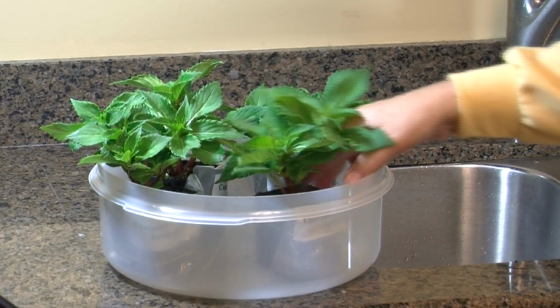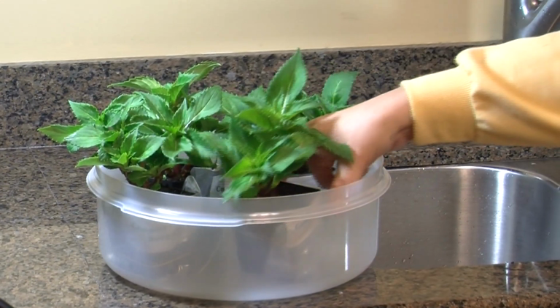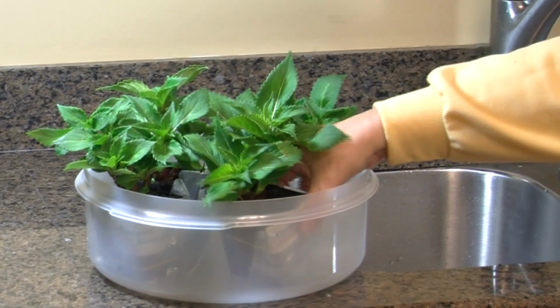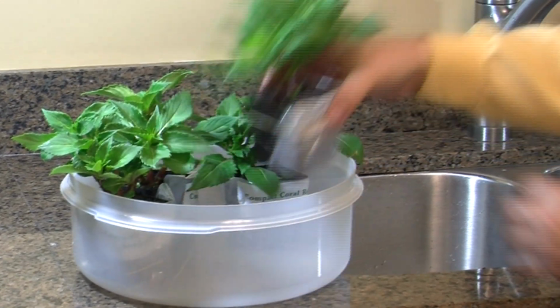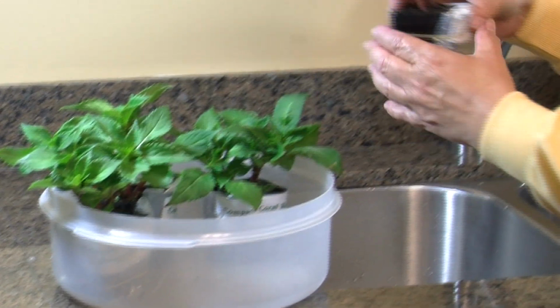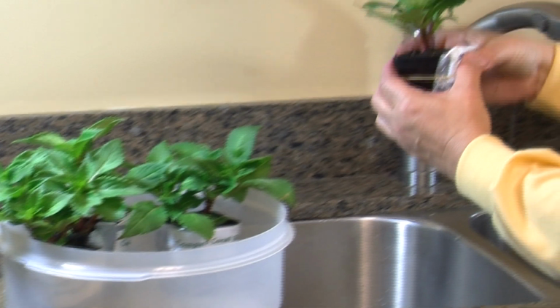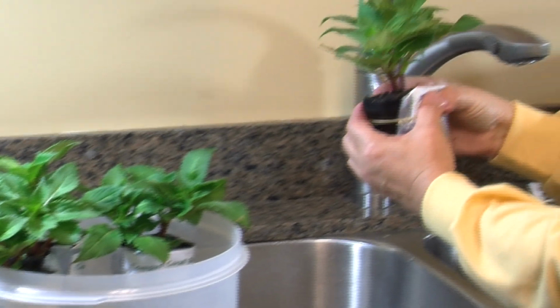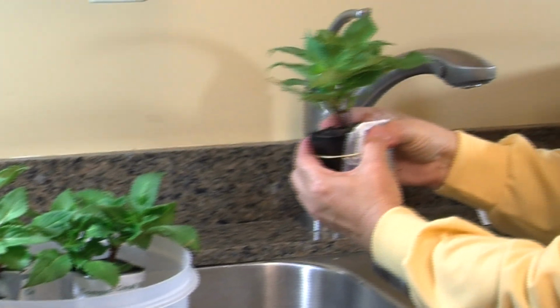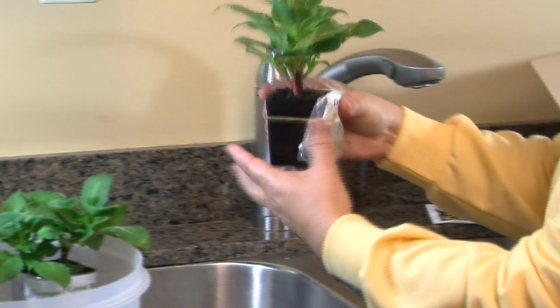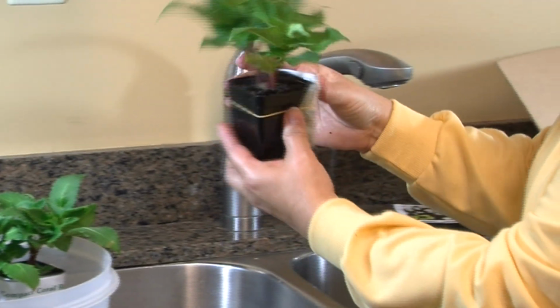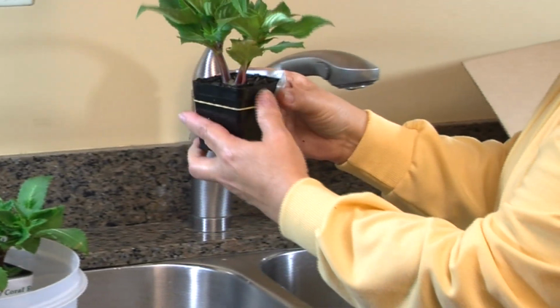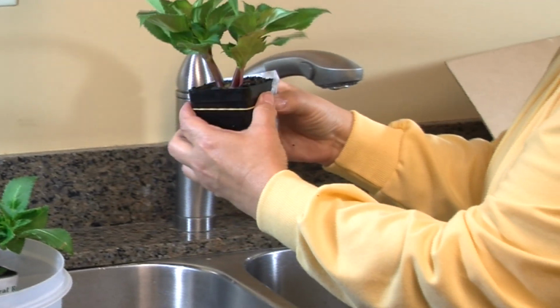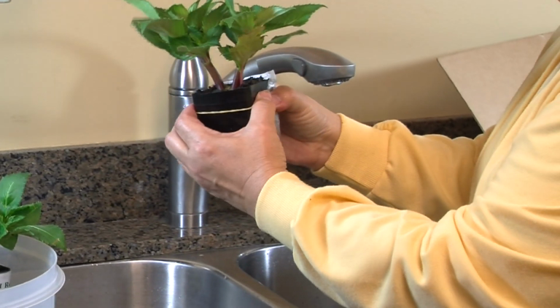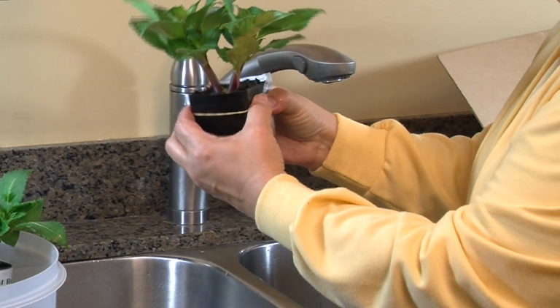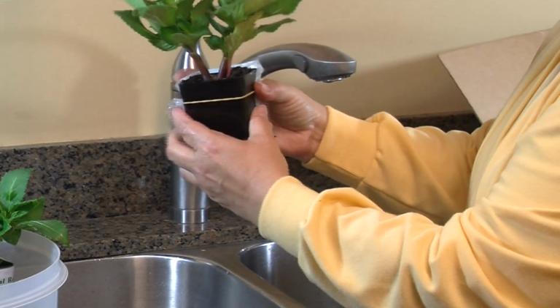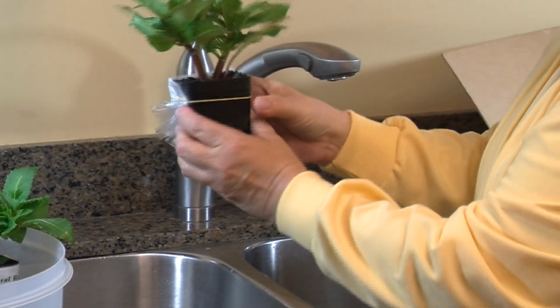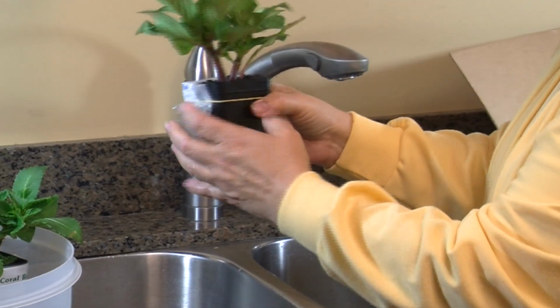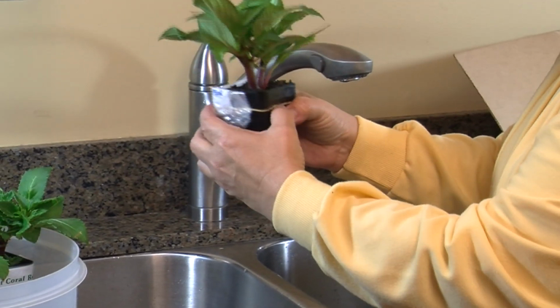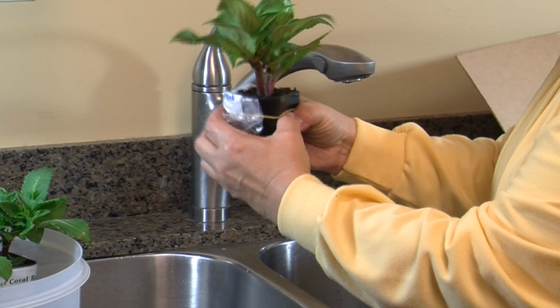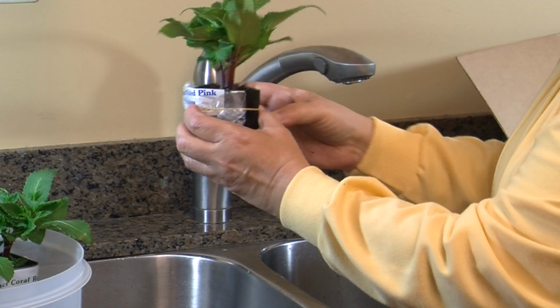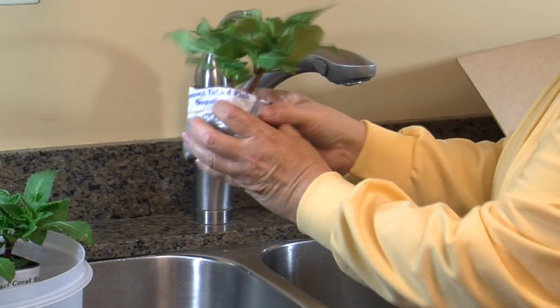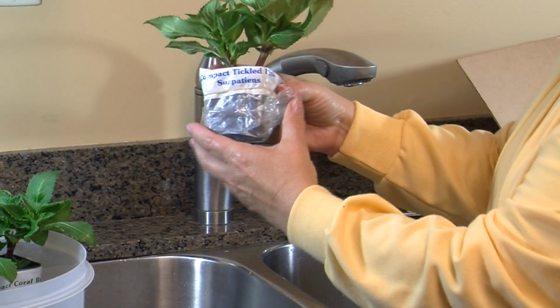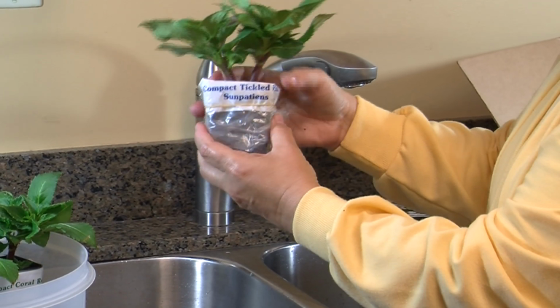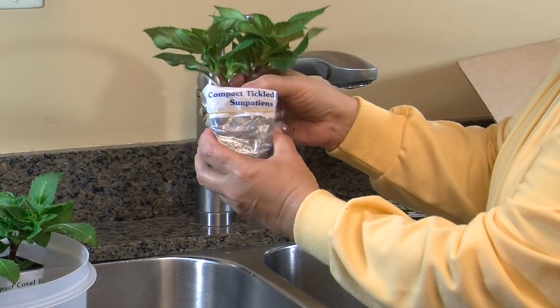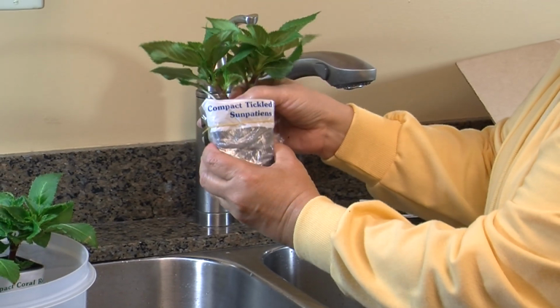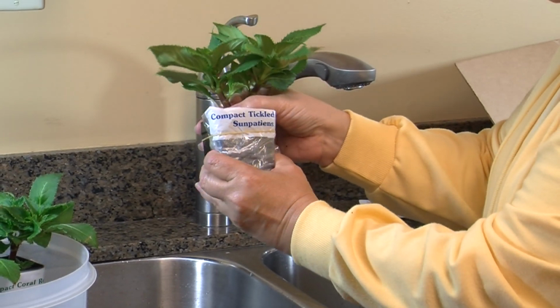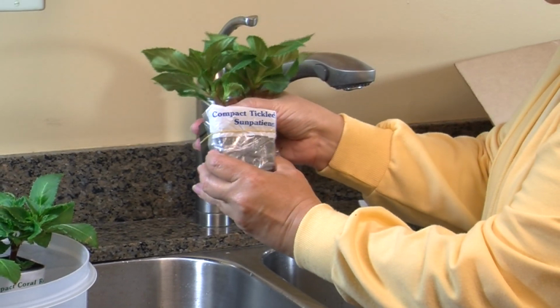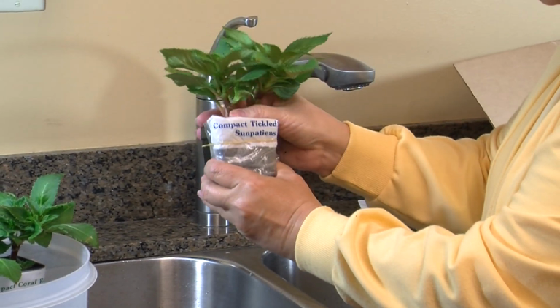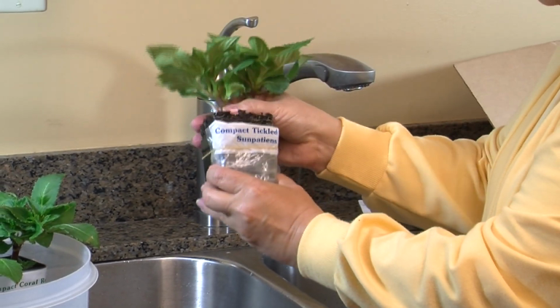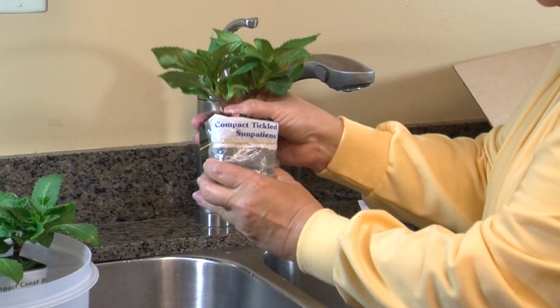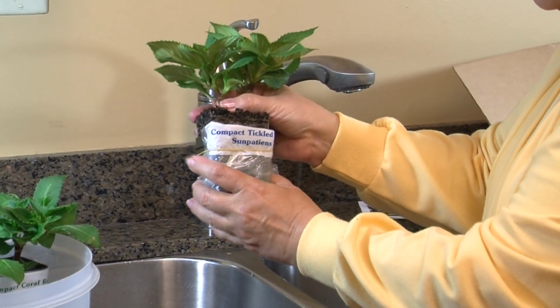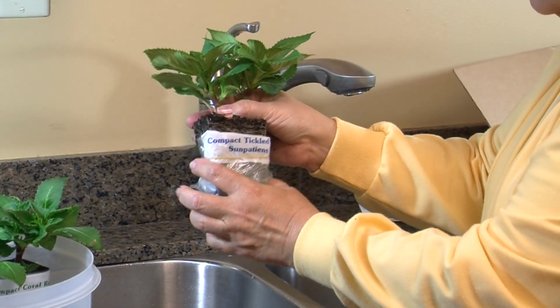After watering, separate the root ball from its pot by holding the plant in one hand and gently squeezing the sides of the pot with the other. Do not yank on the stem. The plant should easily slide out of the pot with just slight pulling.